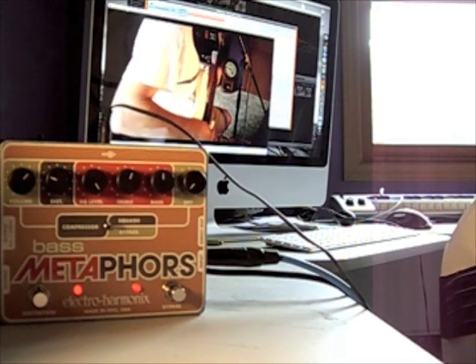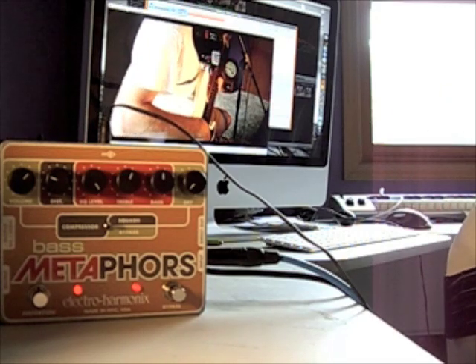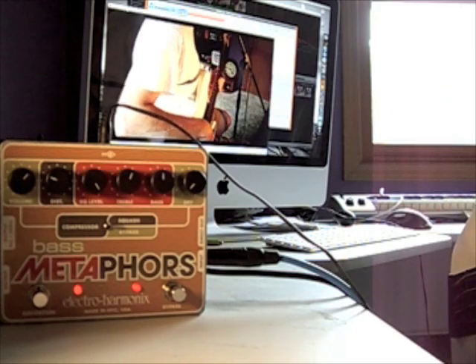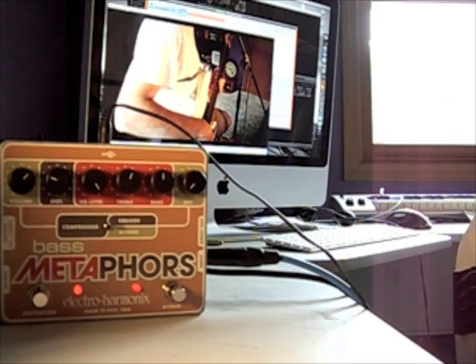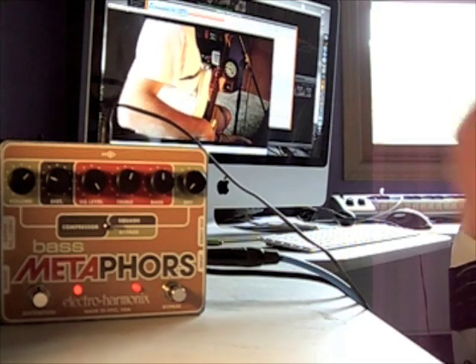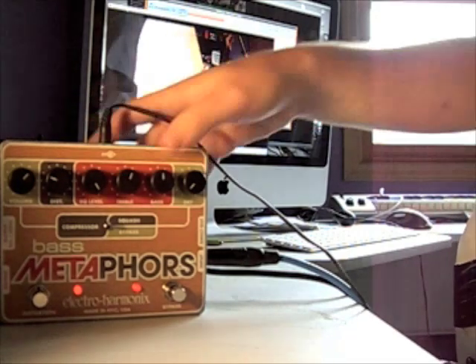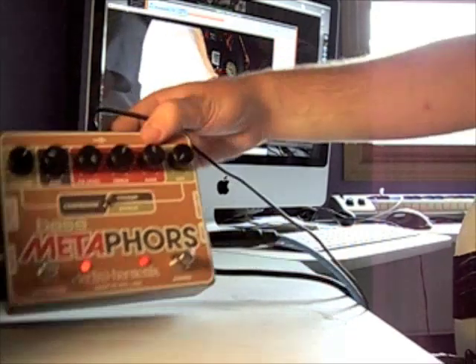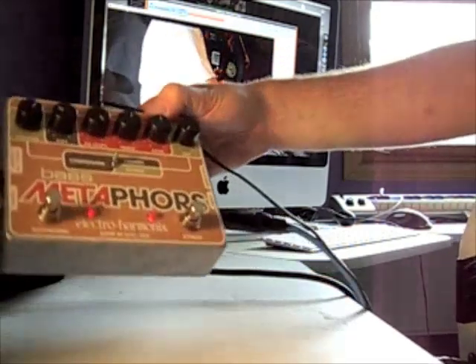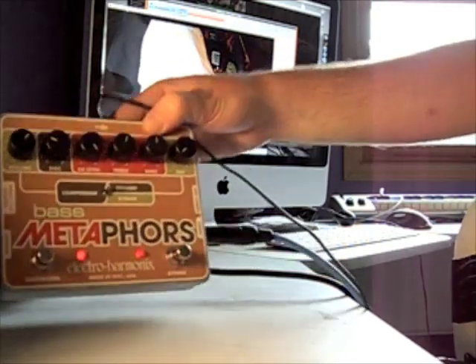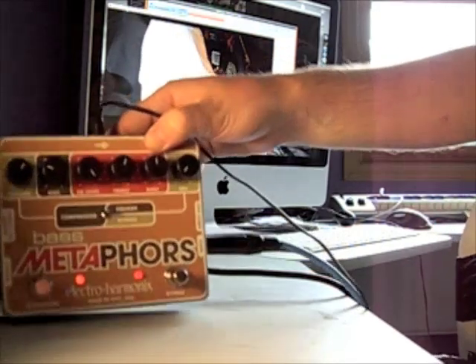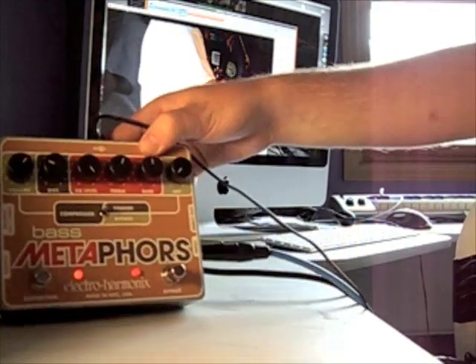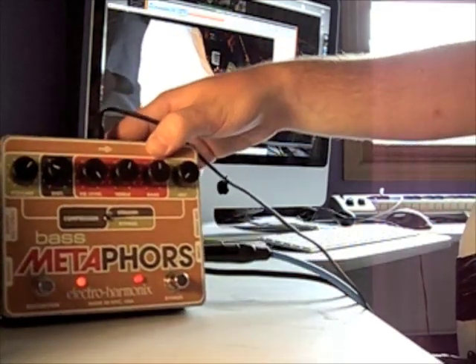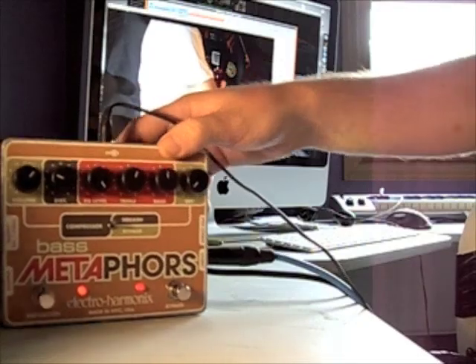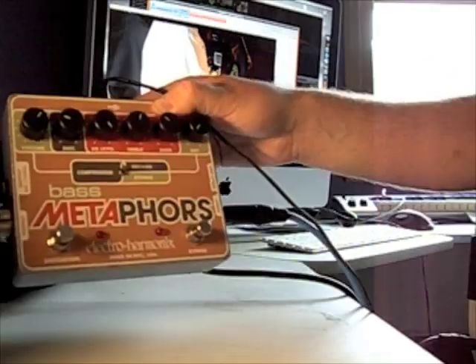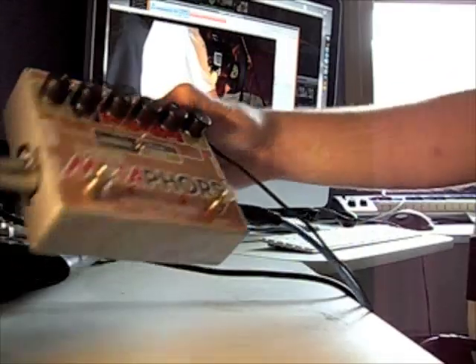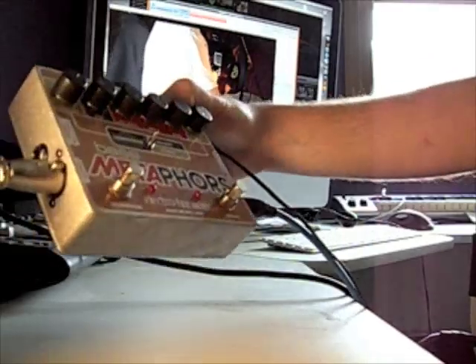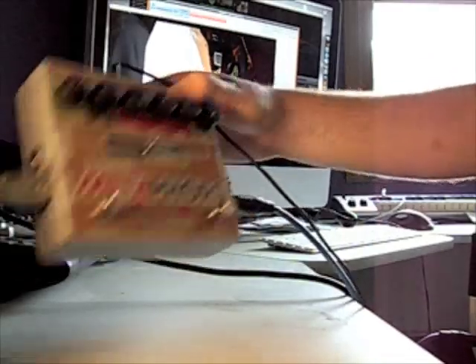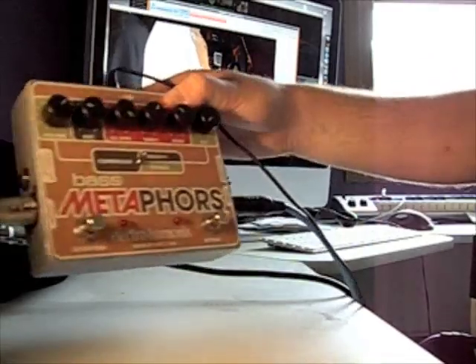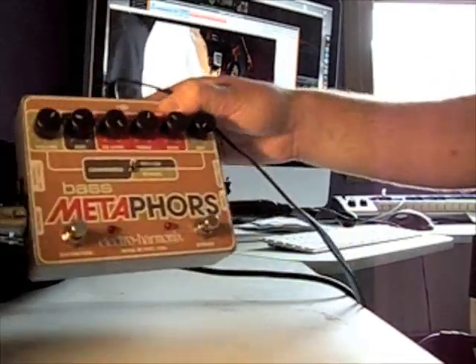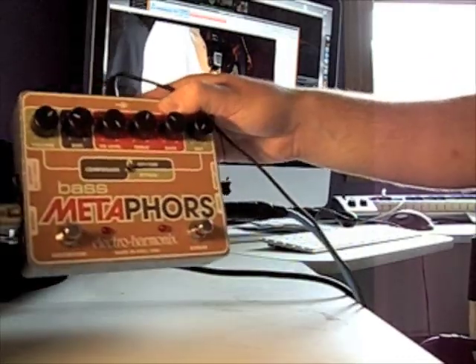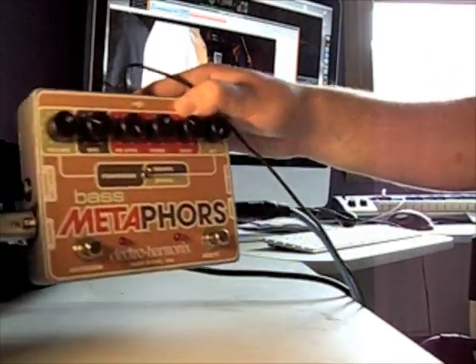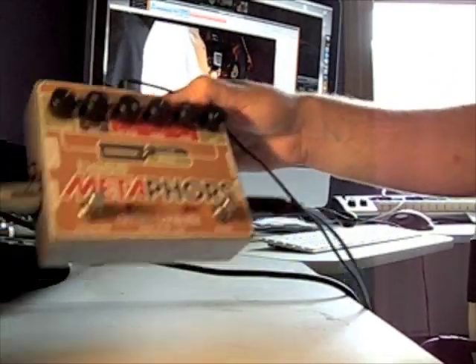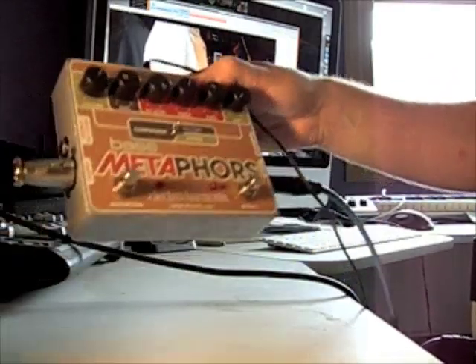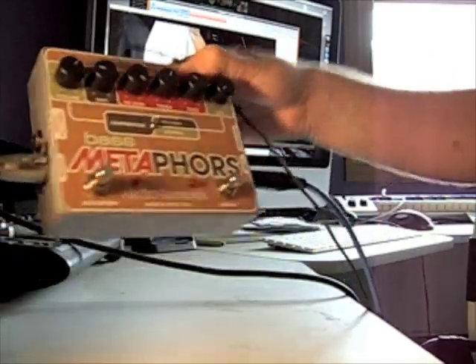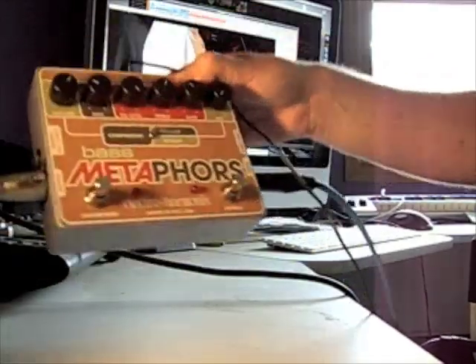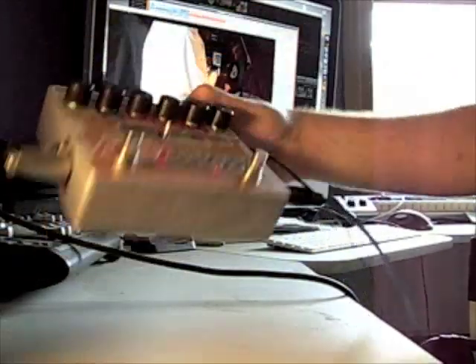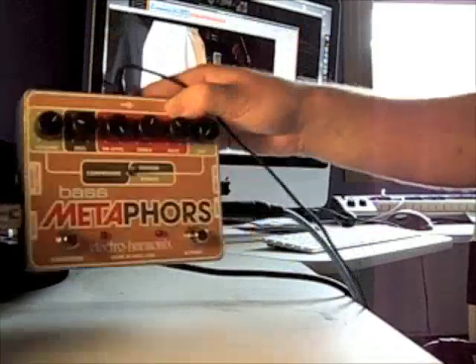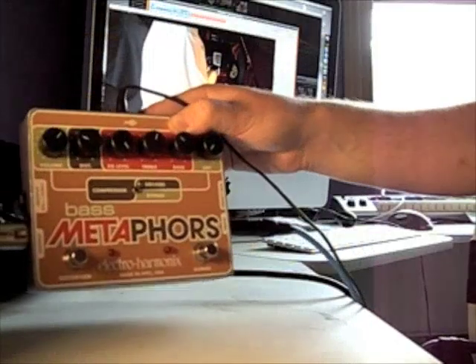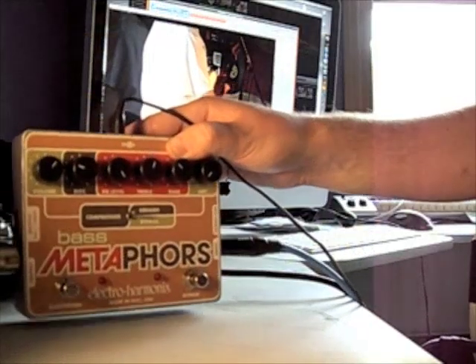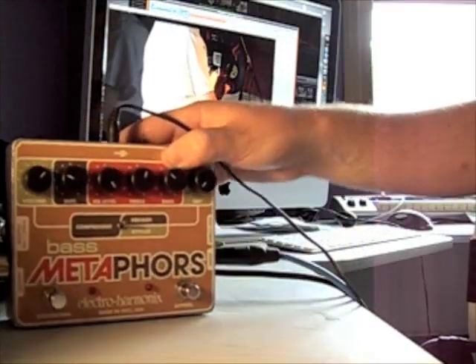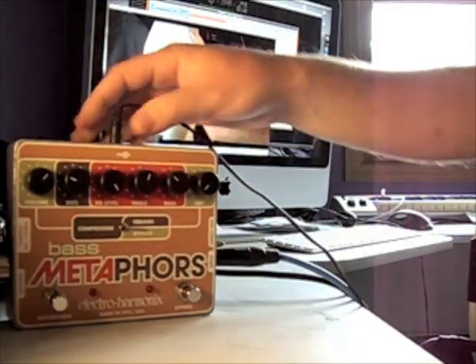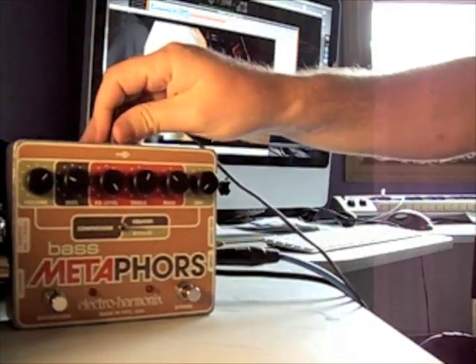That's pretty much the Bass Metaphors. I just wanted to break it all down and show it off for you a little bit. Thanks to all my friends at TalkBass and Brad at ToneFactor for hooking me up with this place to play with.